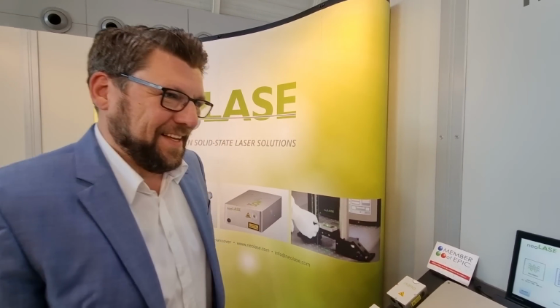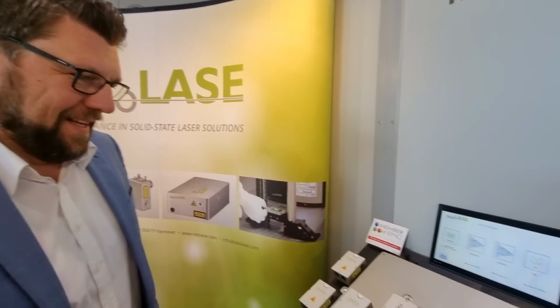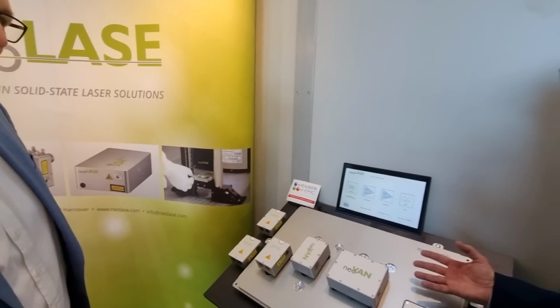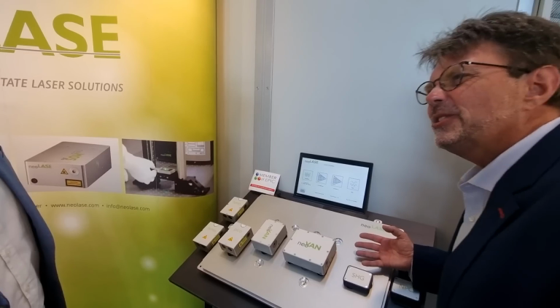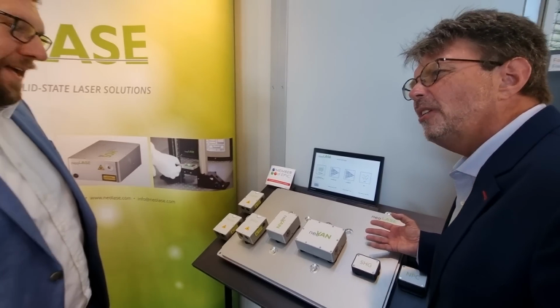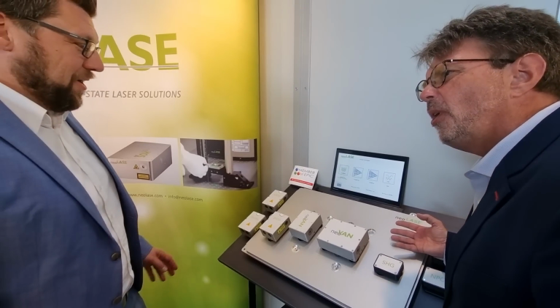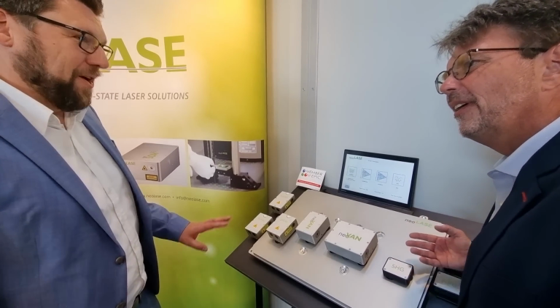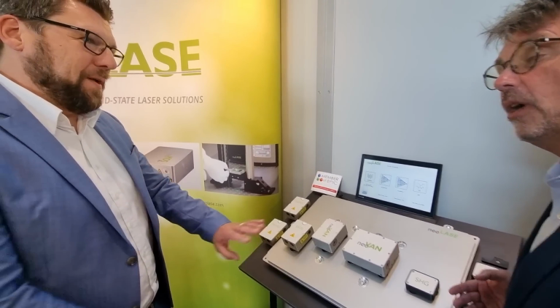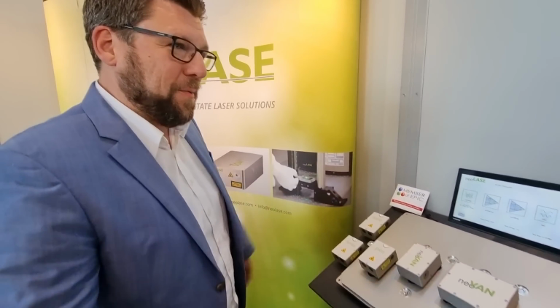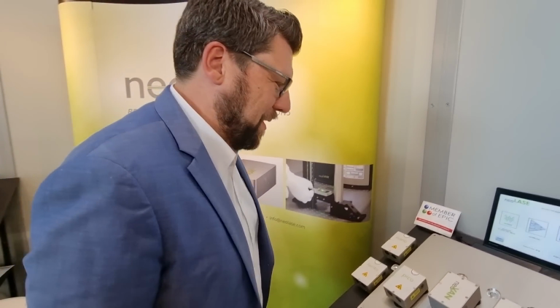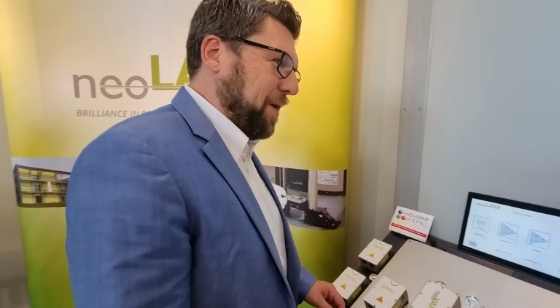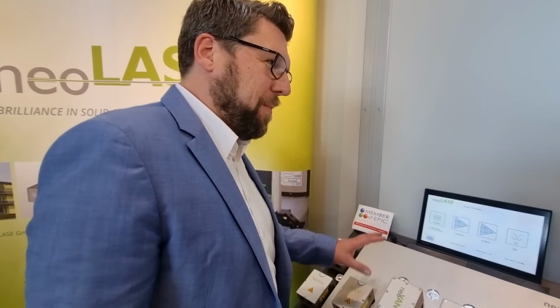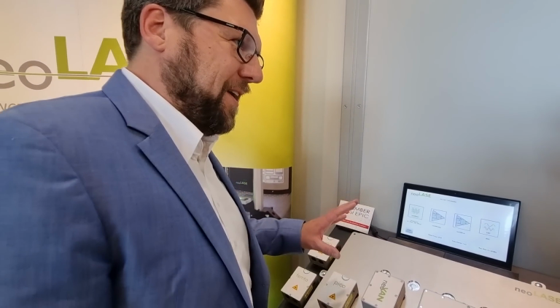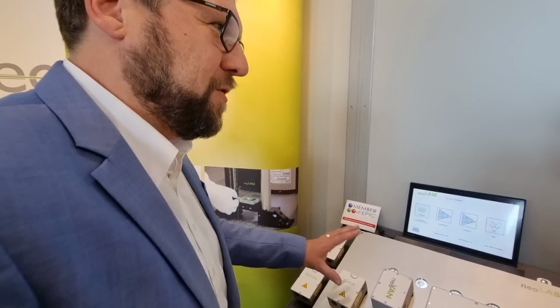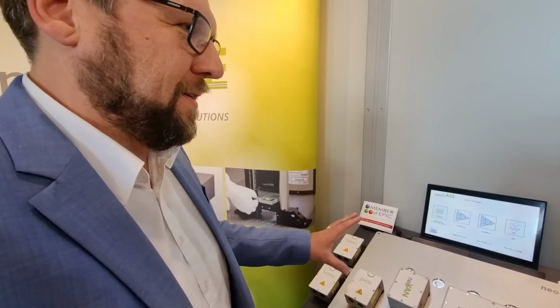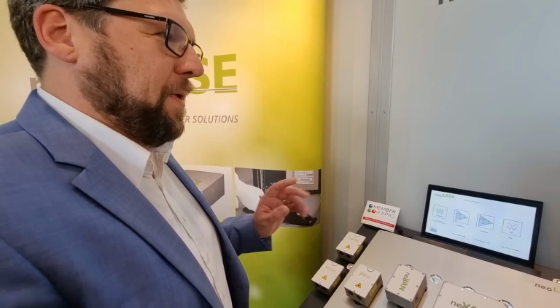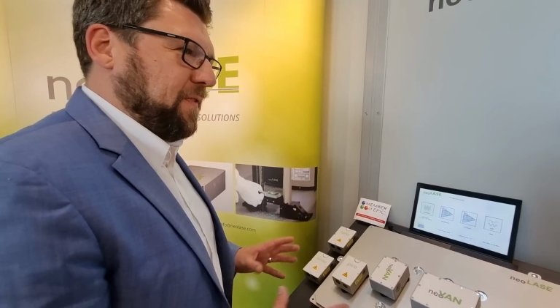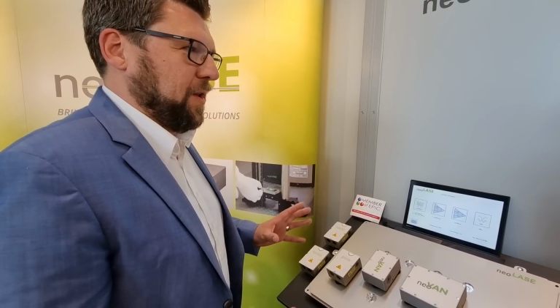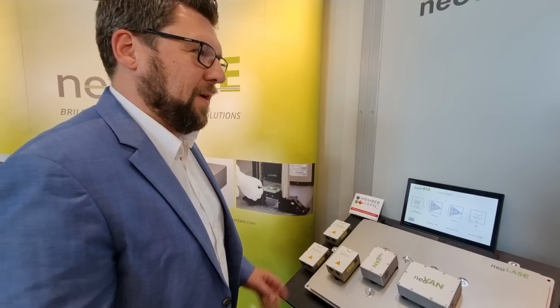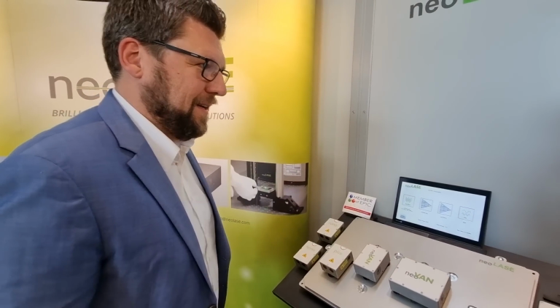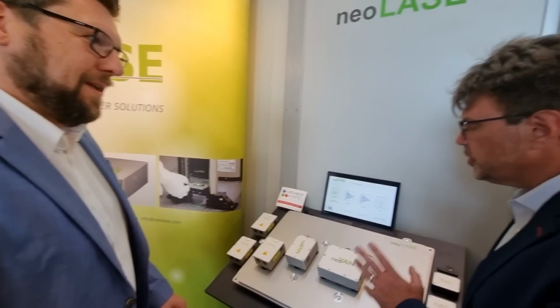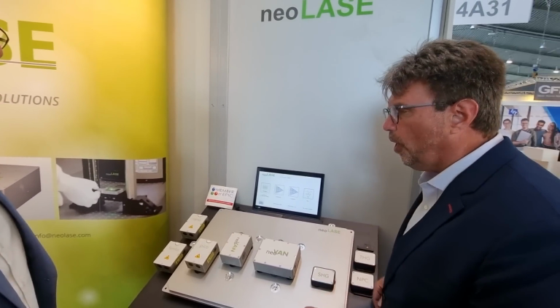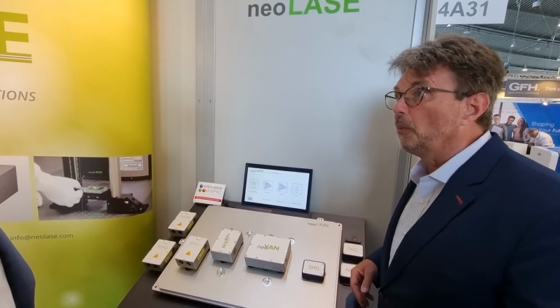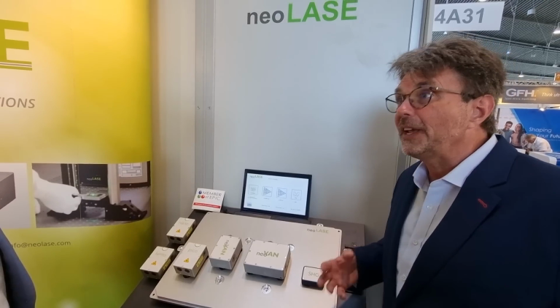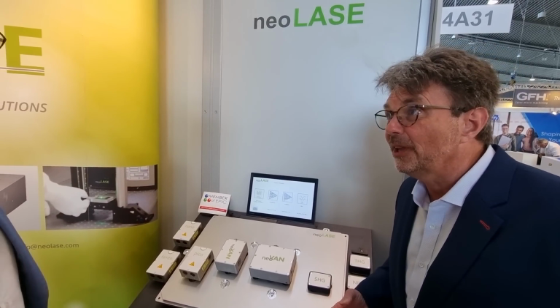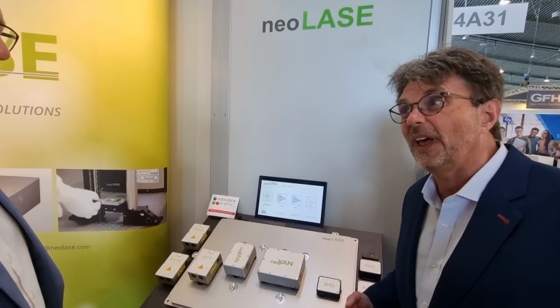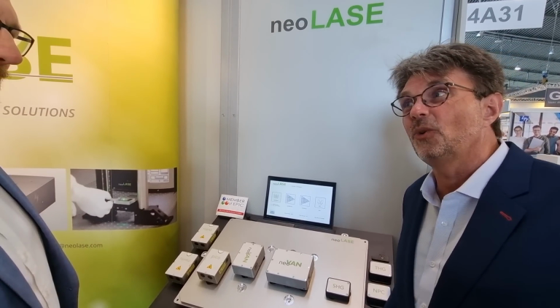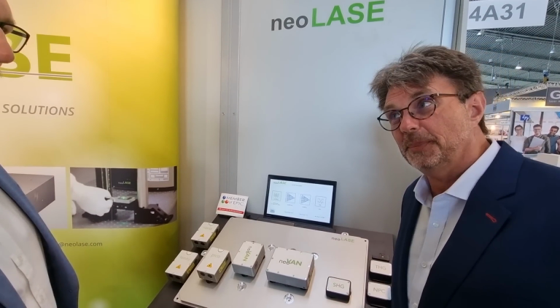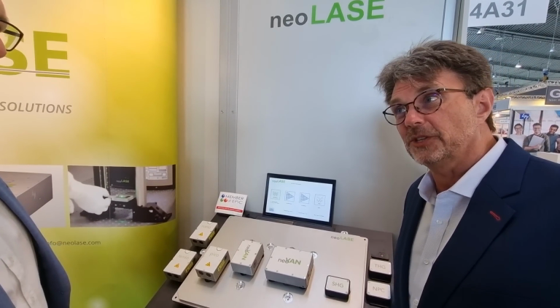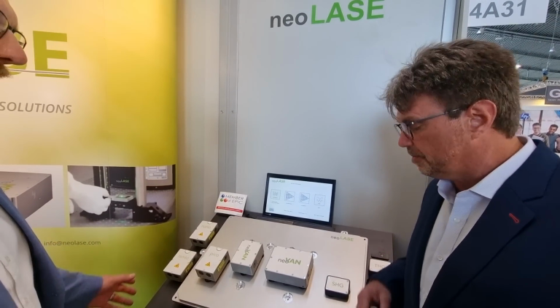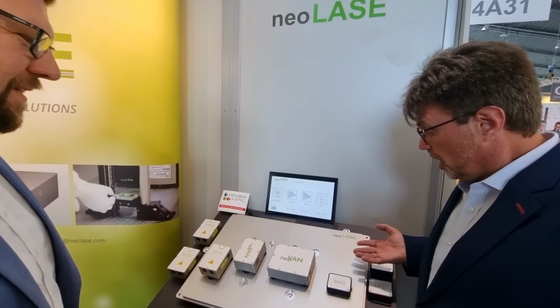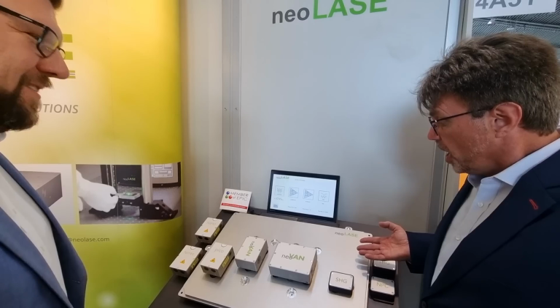But don't I need an optical bench to do all of this work? No, no. We skip the optical bench. We make it like an industrial product but very flexible and modular. An industrial product but with the flexibility of what I can do on an optical bench? Exactly.